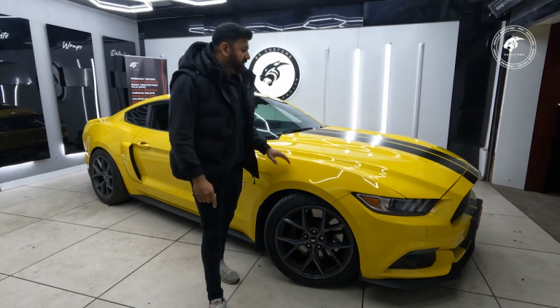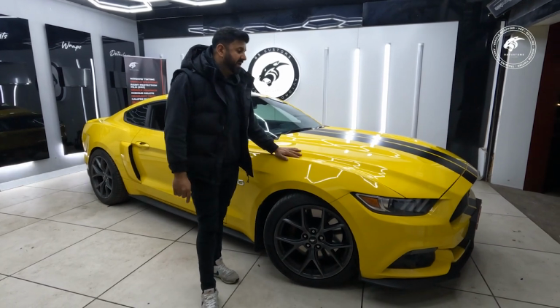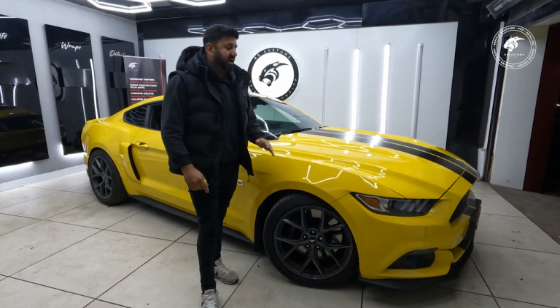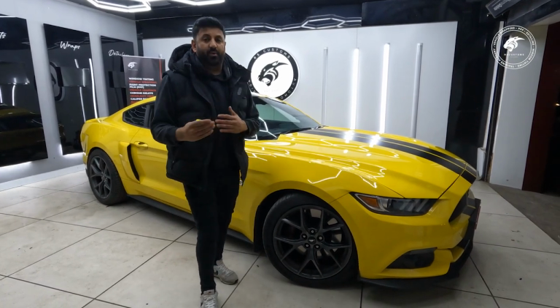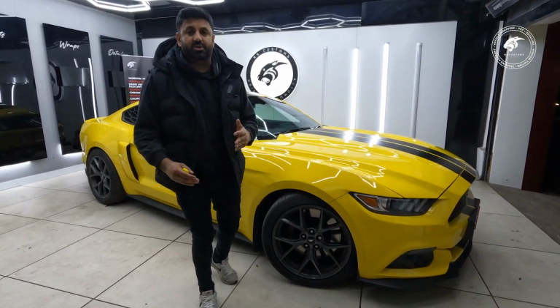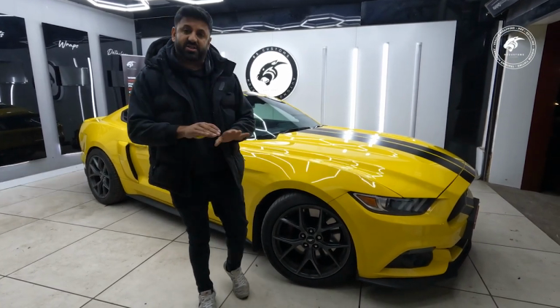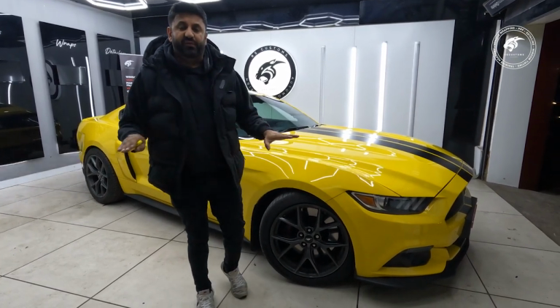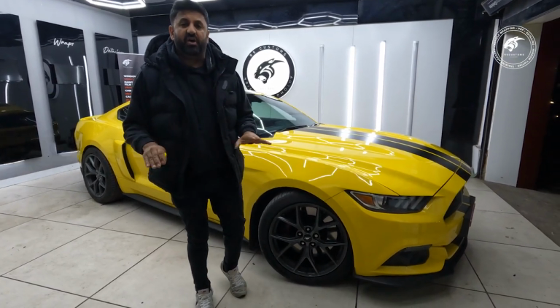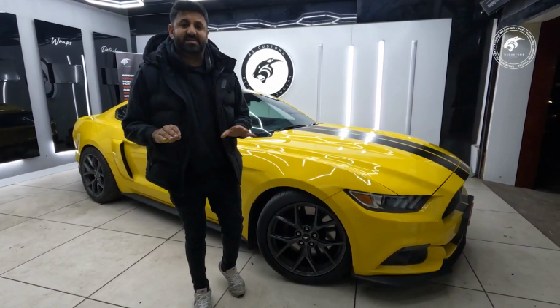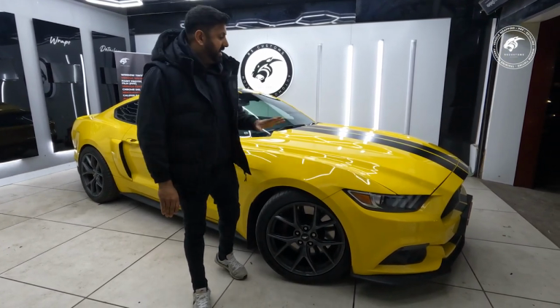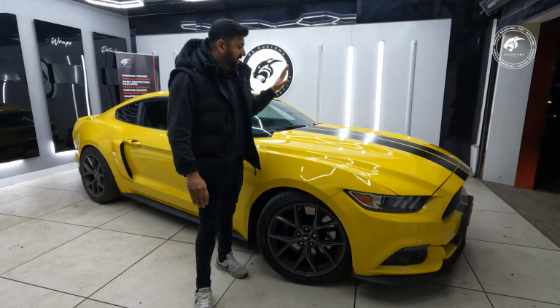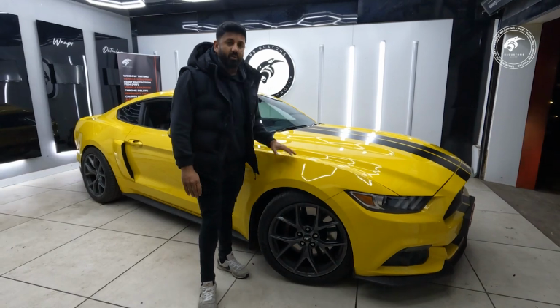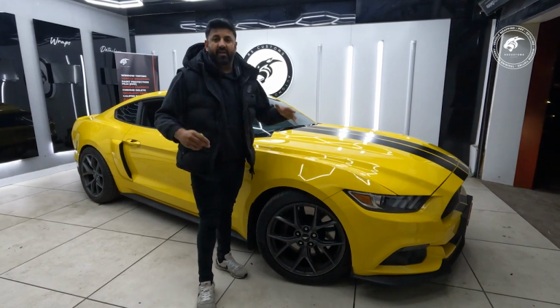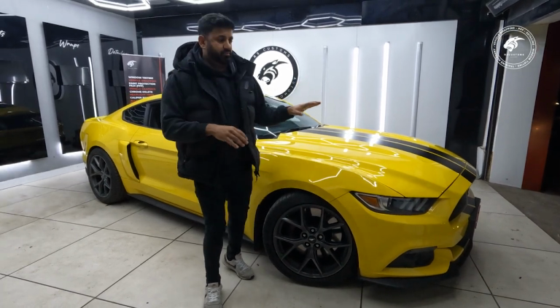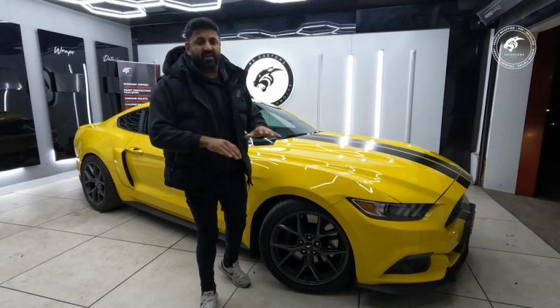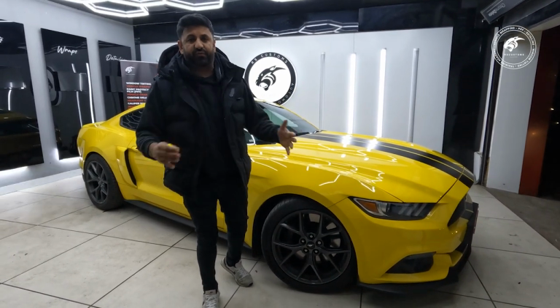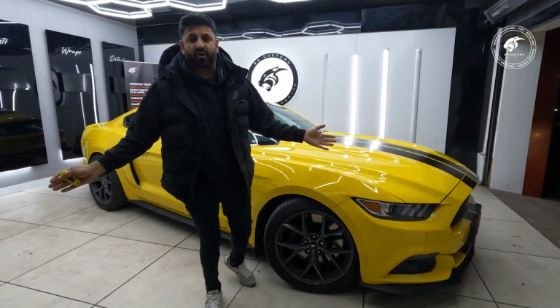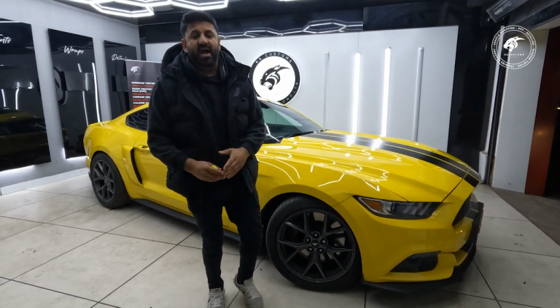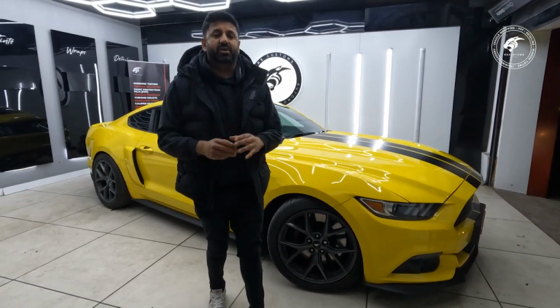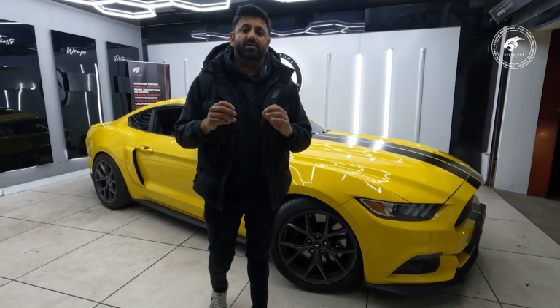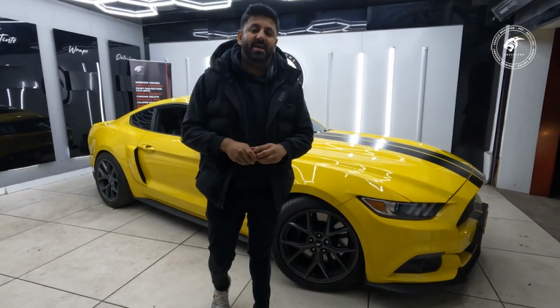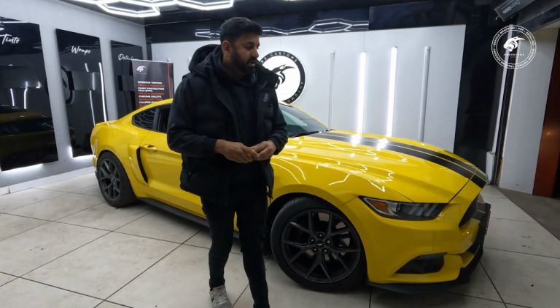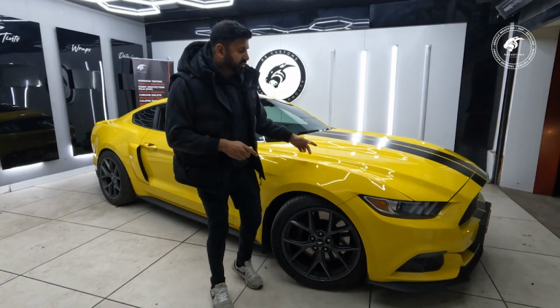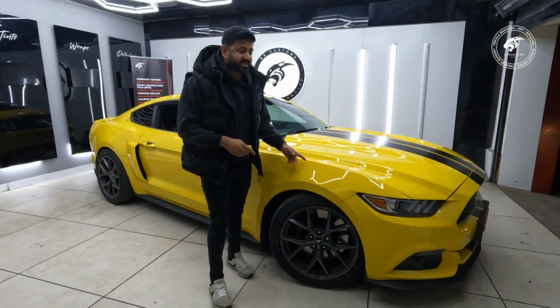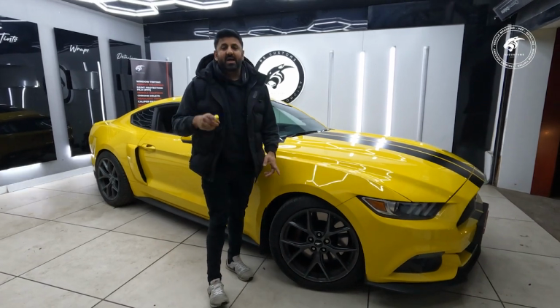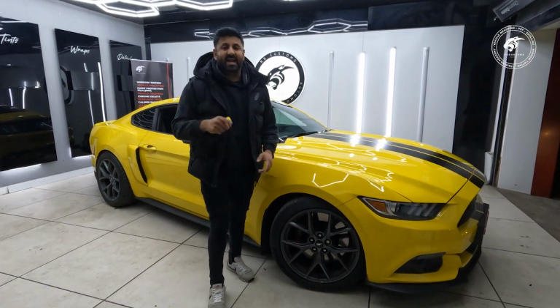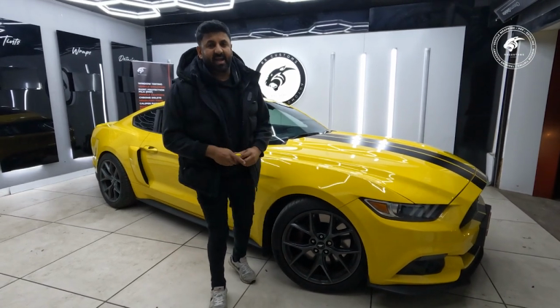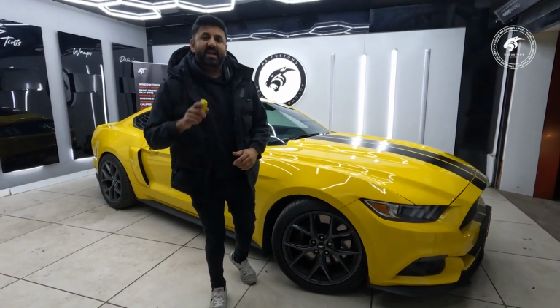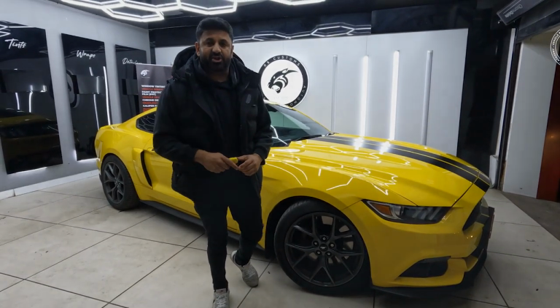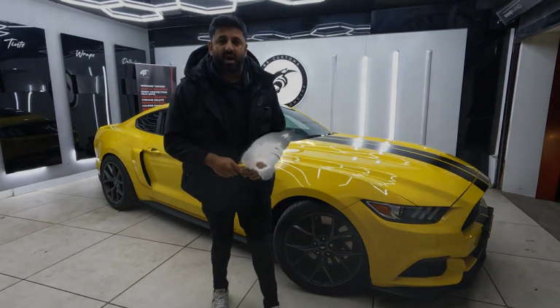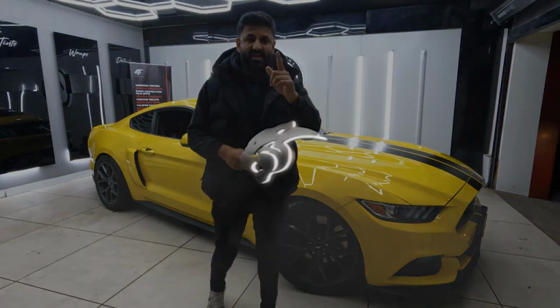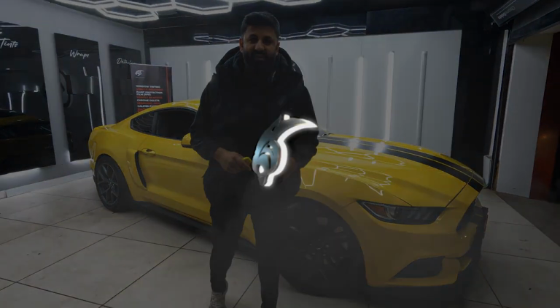95% of the cars that we do here always get finished off with ceramic coating. That's a must to protect your car and your wrap. It looks brilliant — it doesn't really add any more shine, it just finishes it off nice. And when you put water on there, it just falls right off. It looks absolutely amazing. Looking forward to doing this car — let's get it stripped off and get on with it.